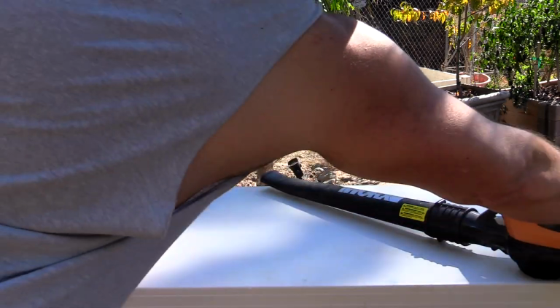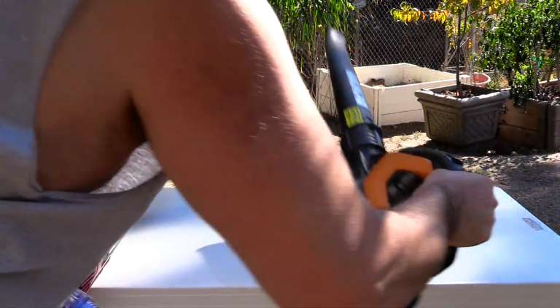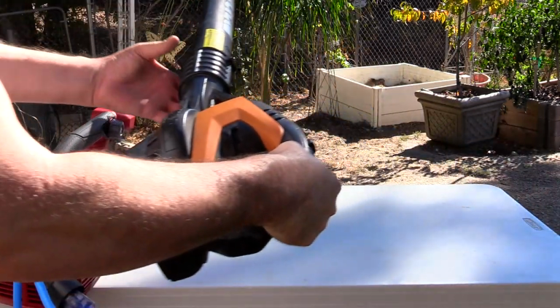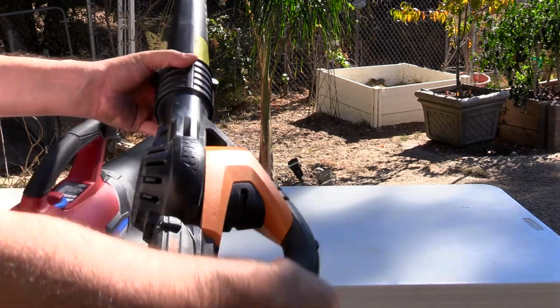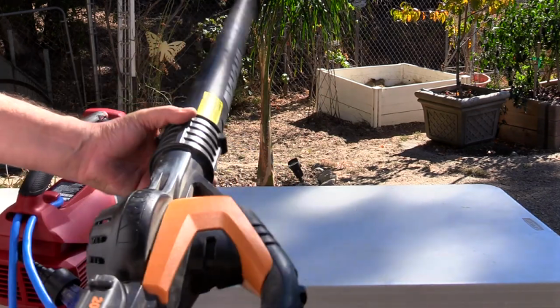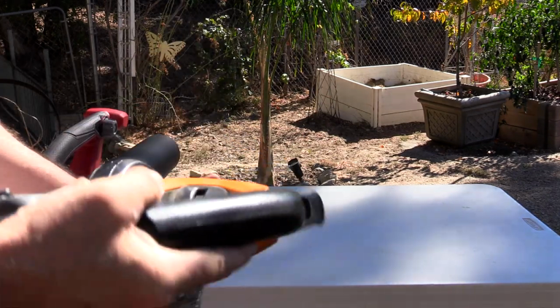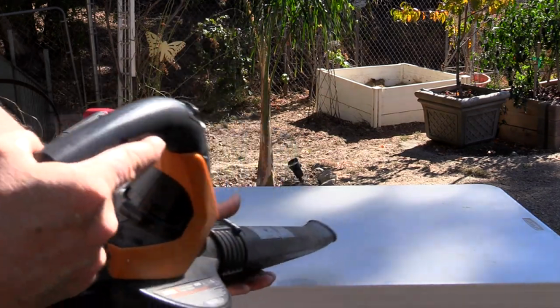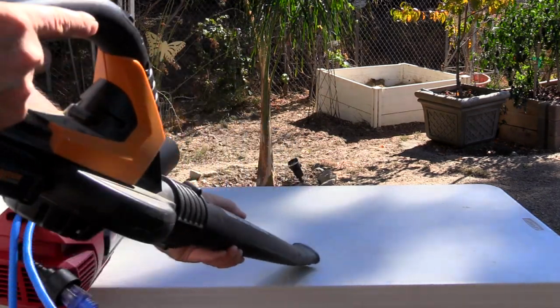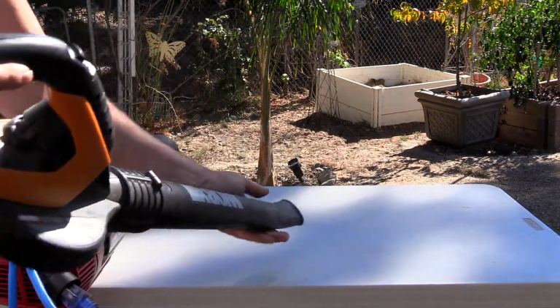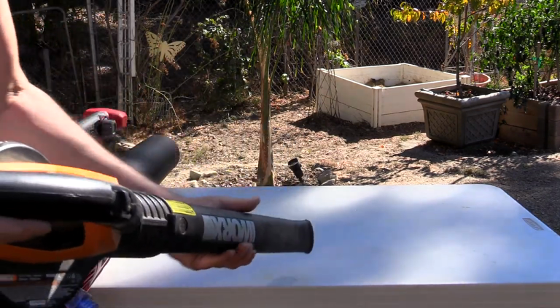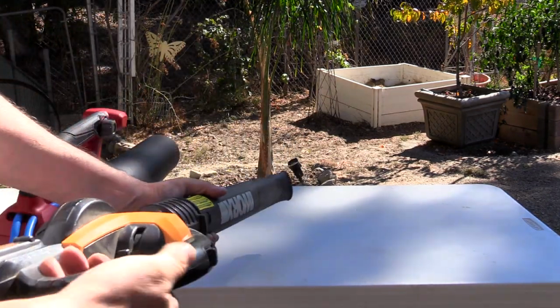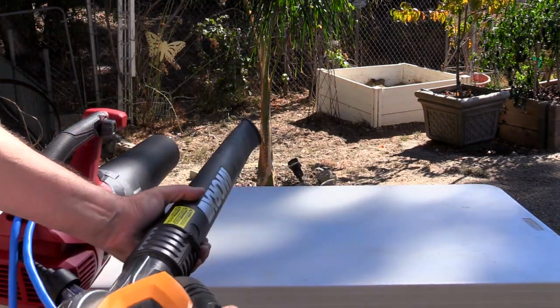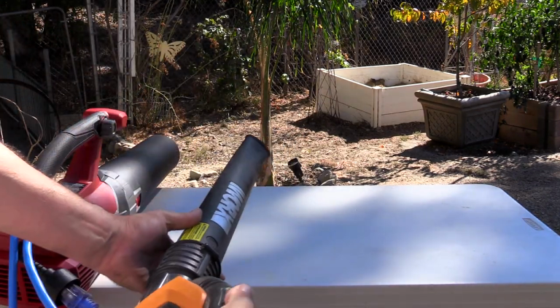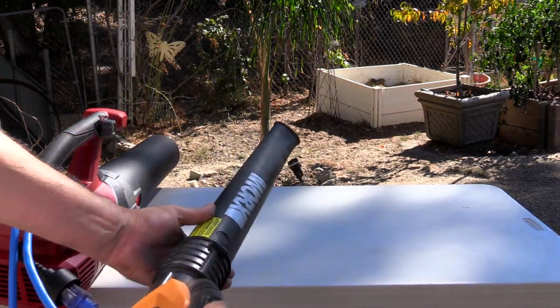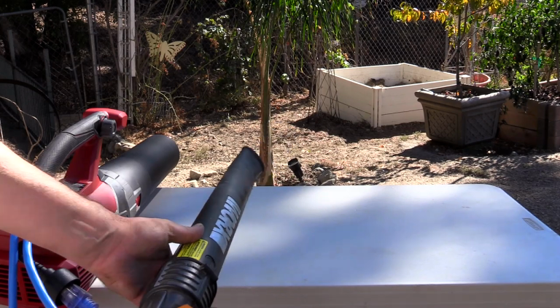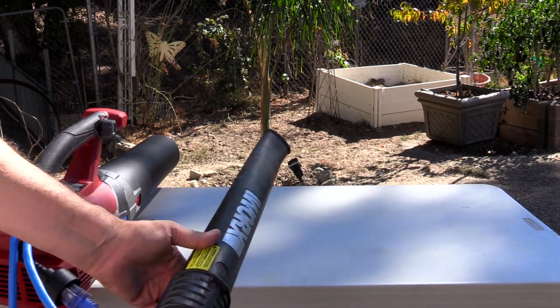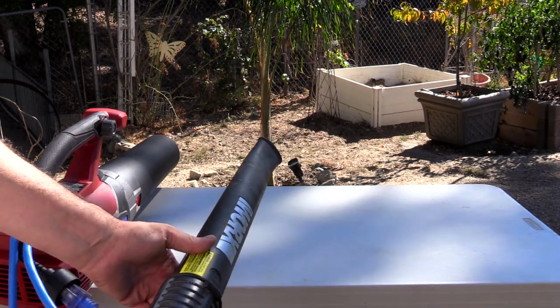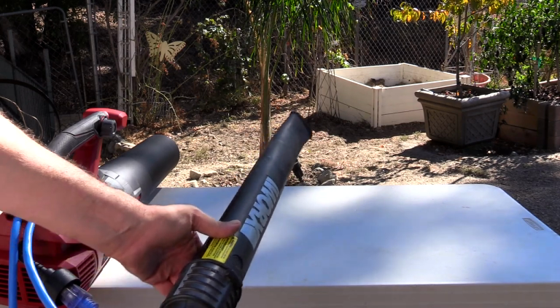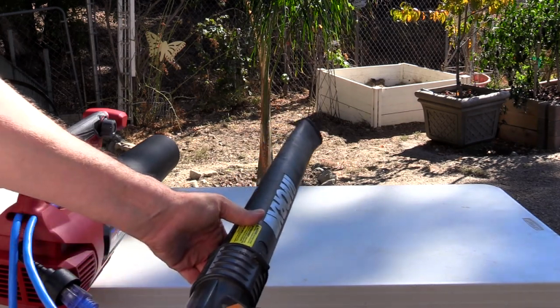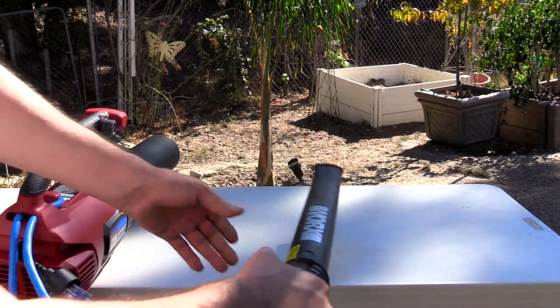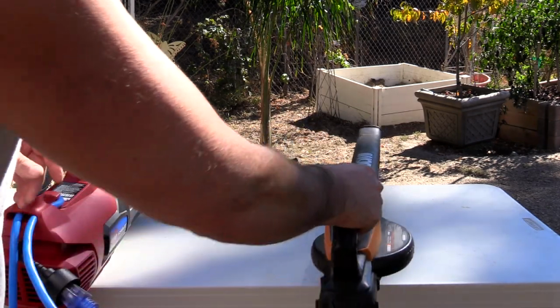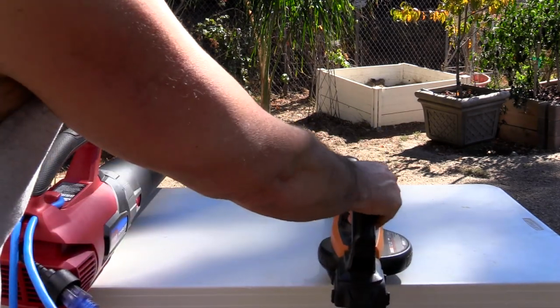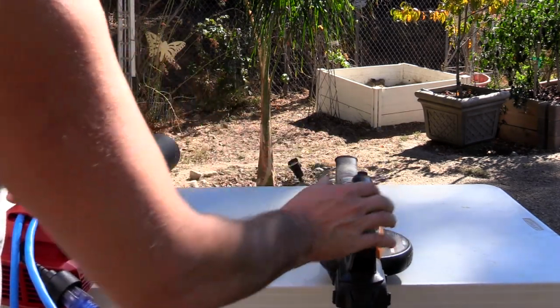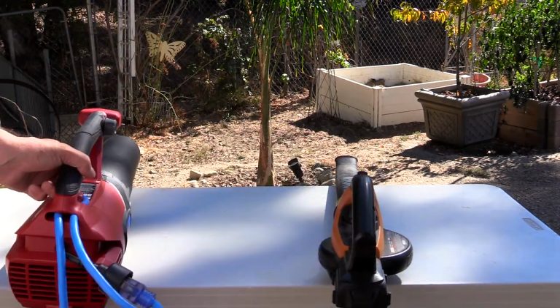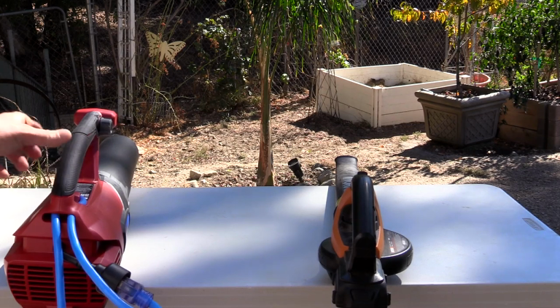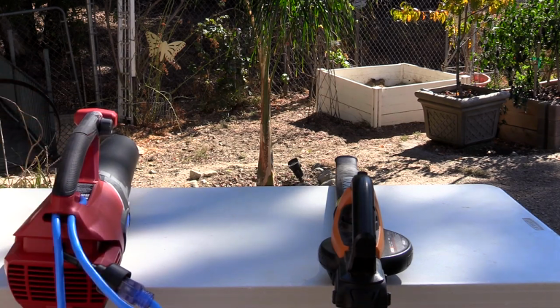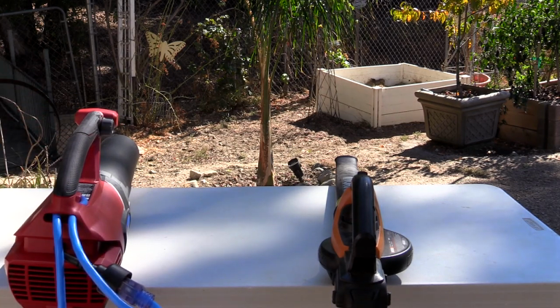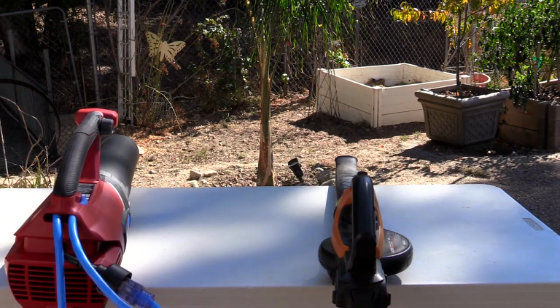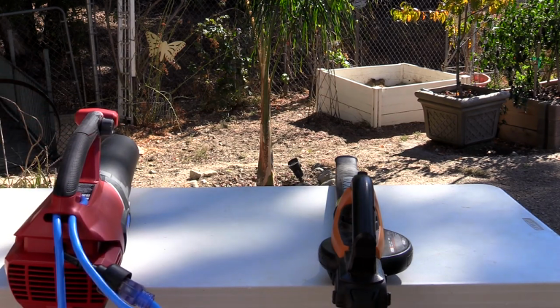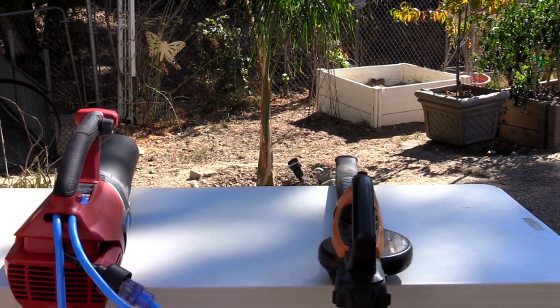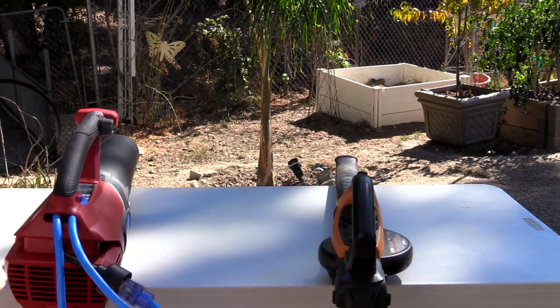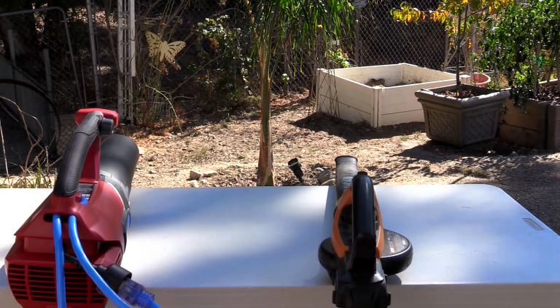You stick this in the gutter and you turn it on. It's not variable speed — it's only one speed. So we're going to go ahead and try these out from 12 feet and see how those palm fronds move.